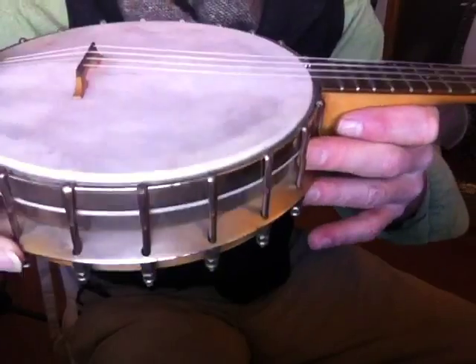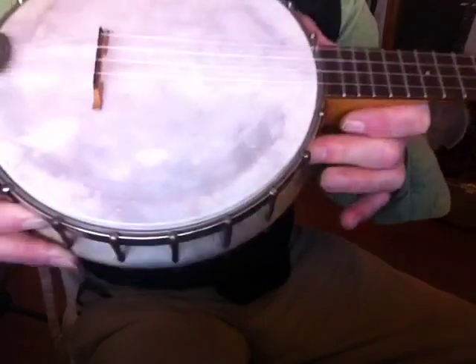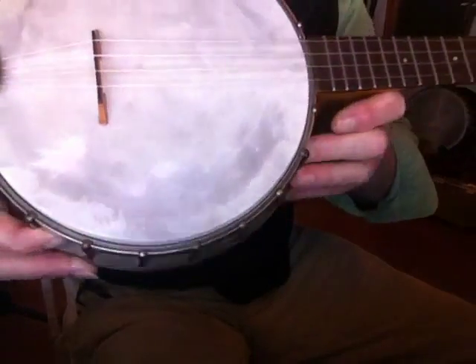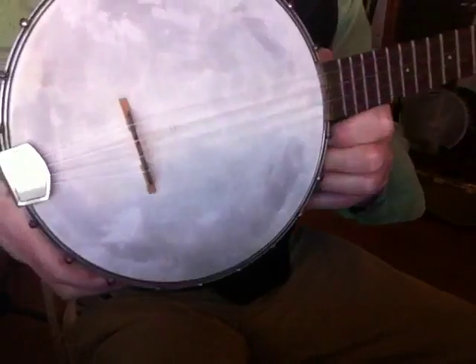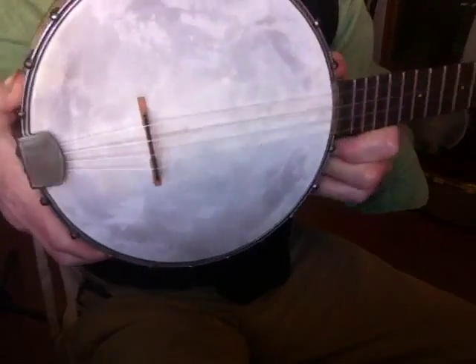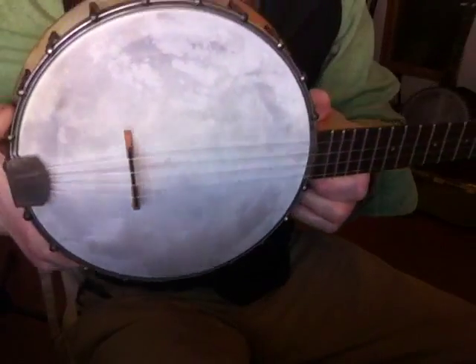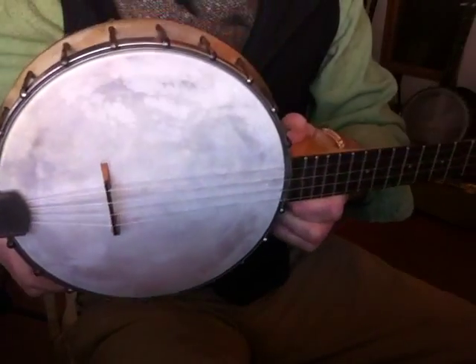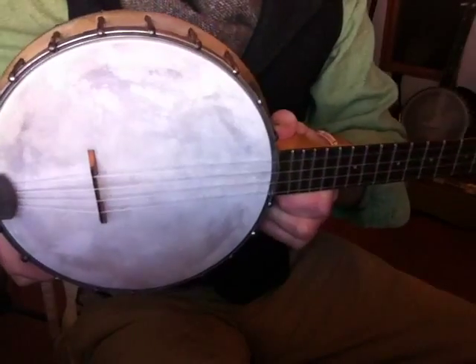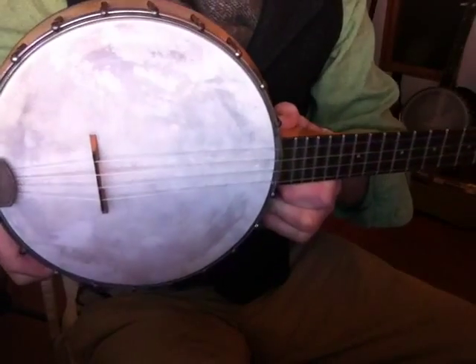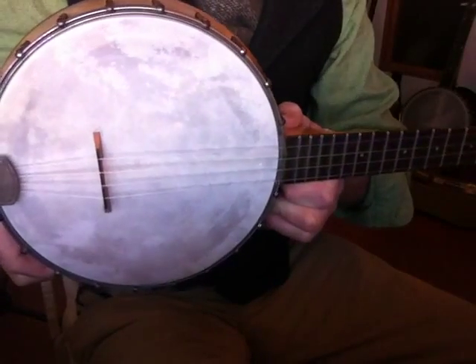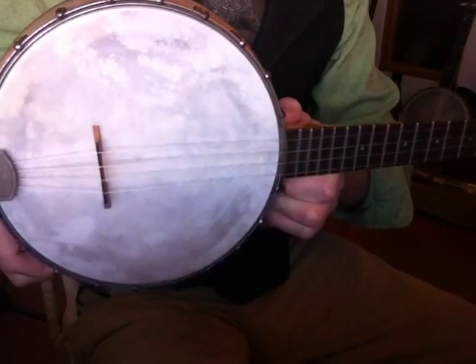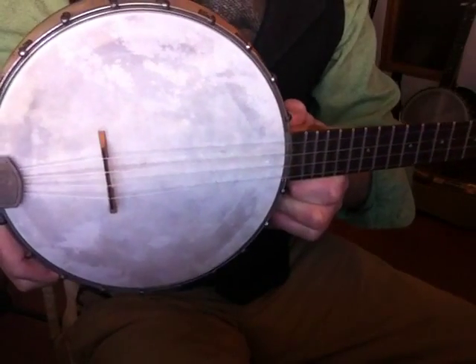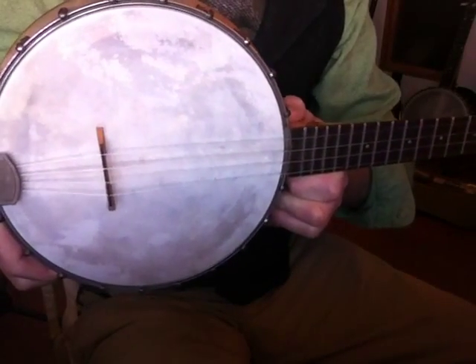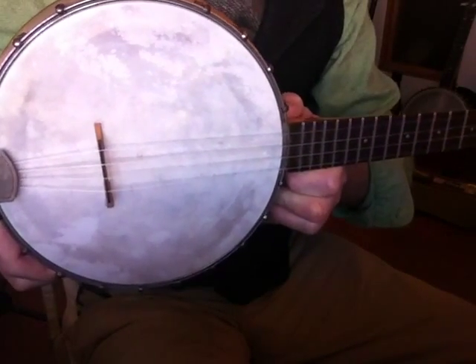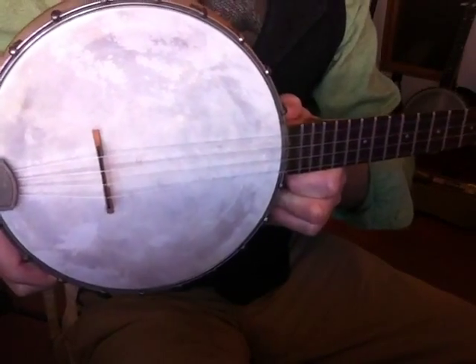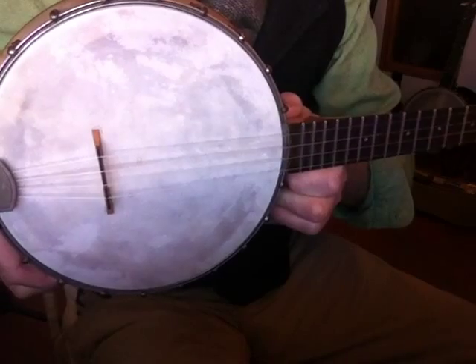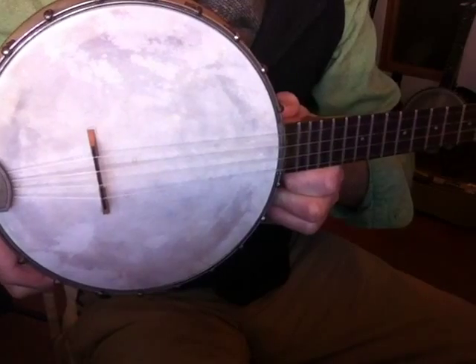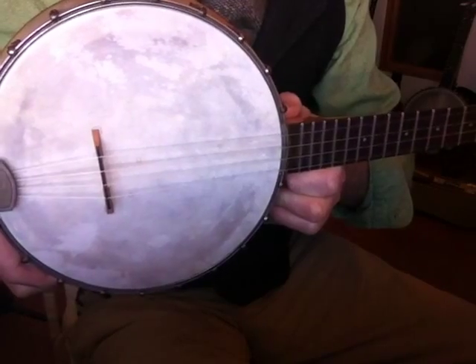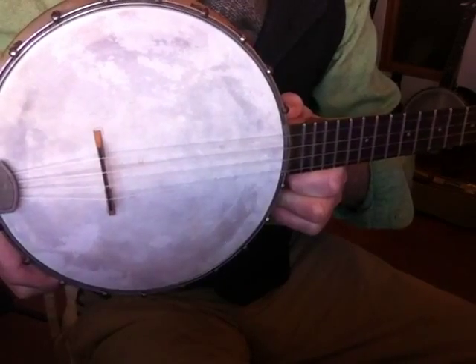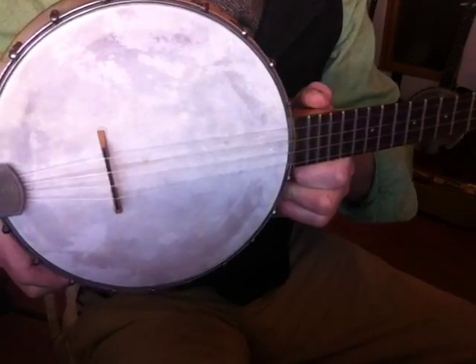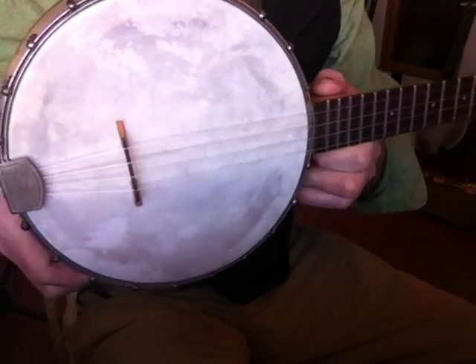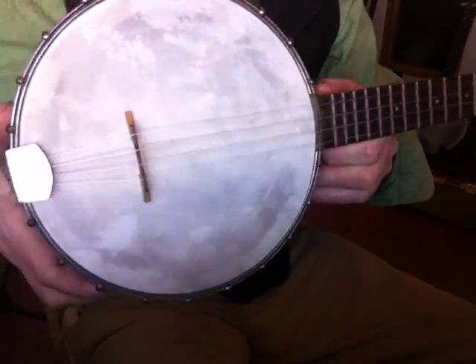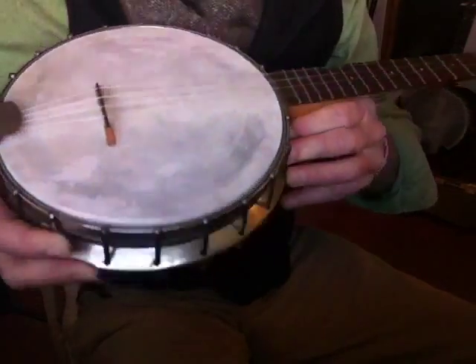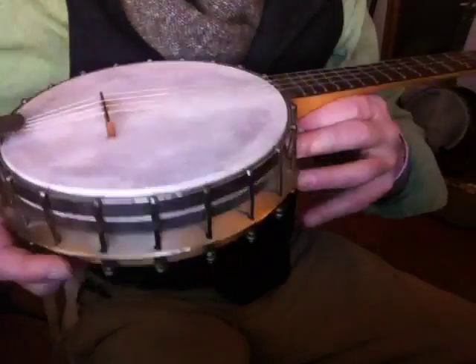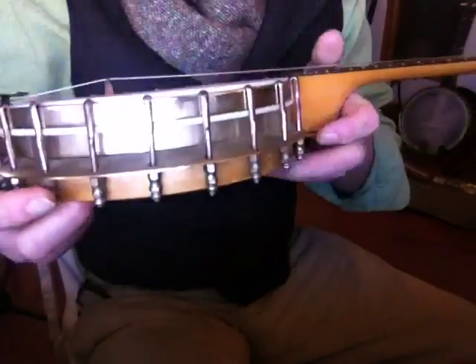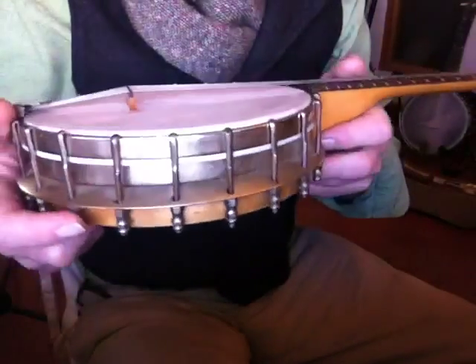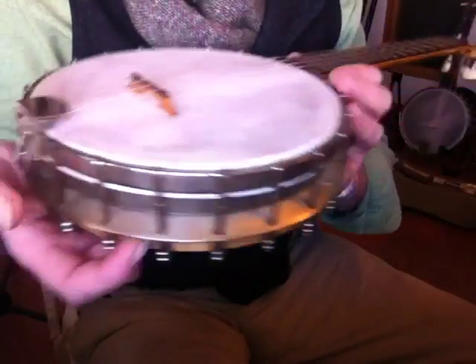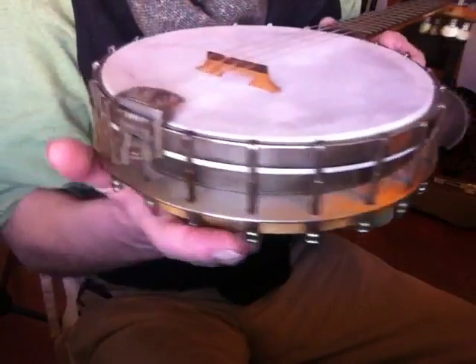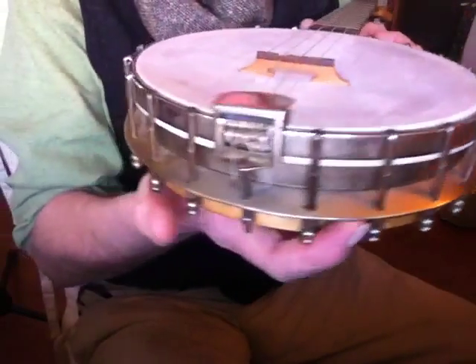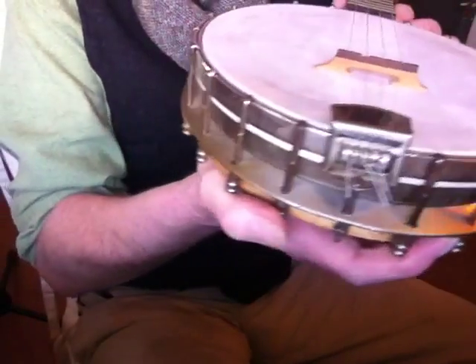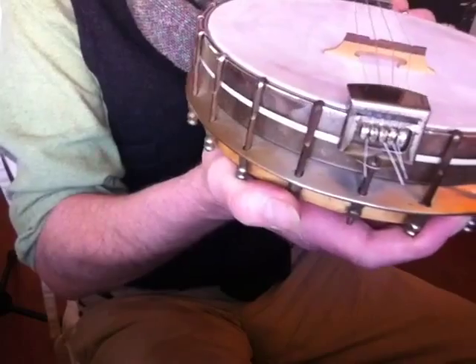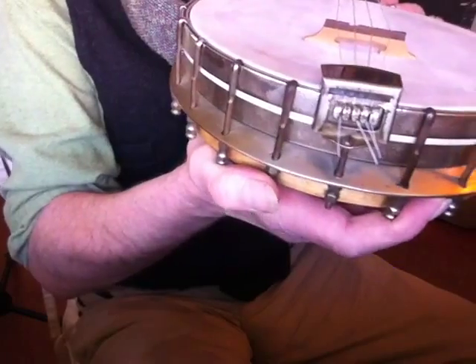Heavy, very substantial, large eight-and-a-half-inch head and calfskin head on this one. All the hardware matches and looks to be original.